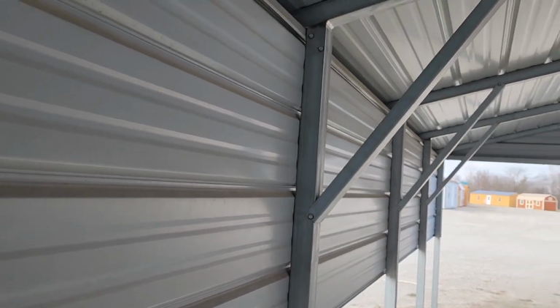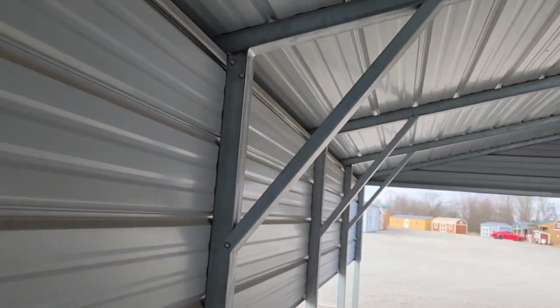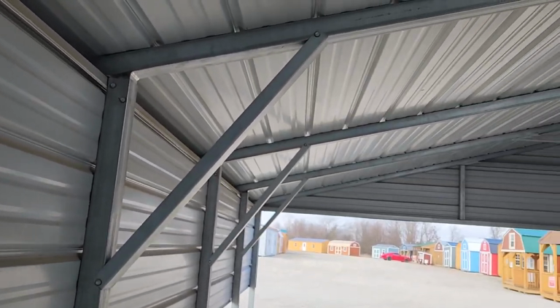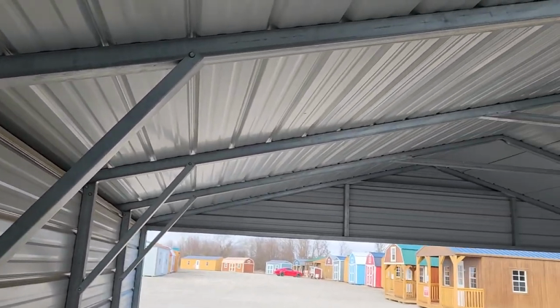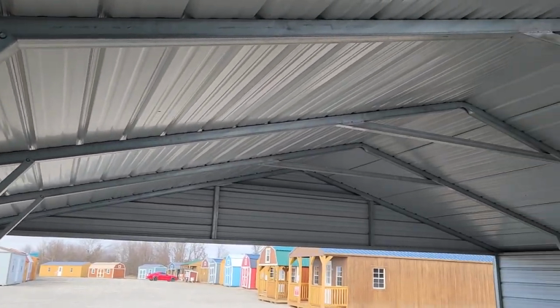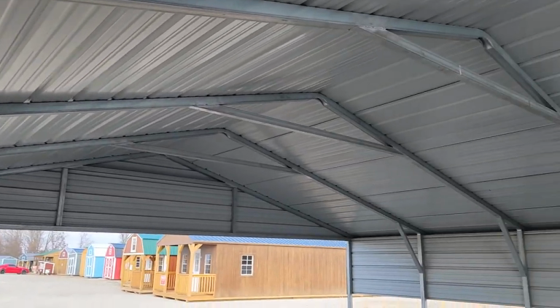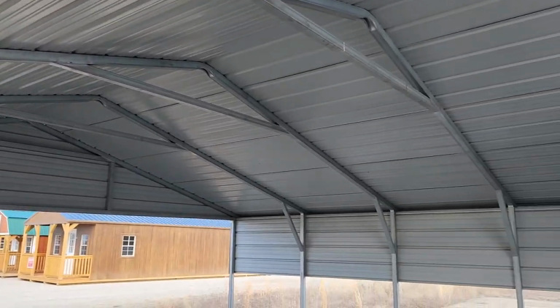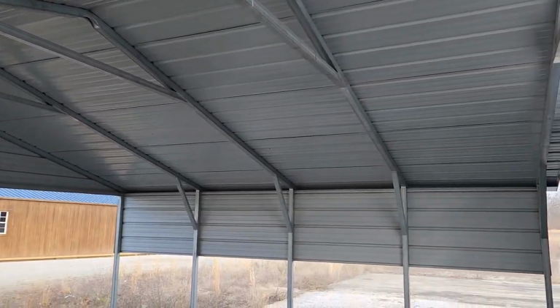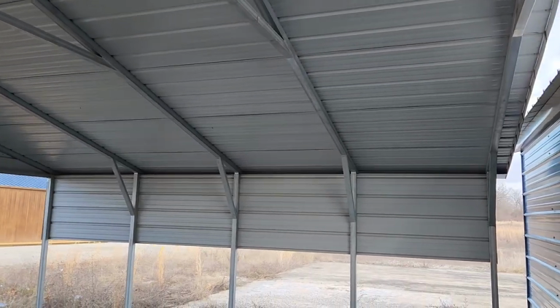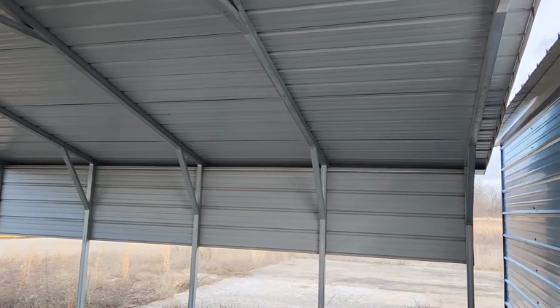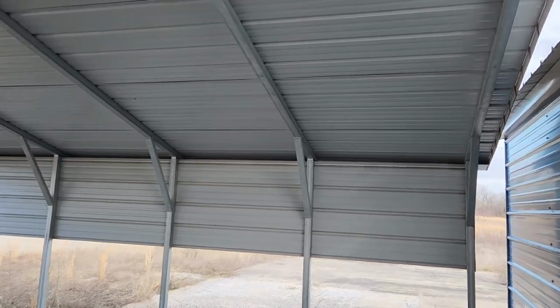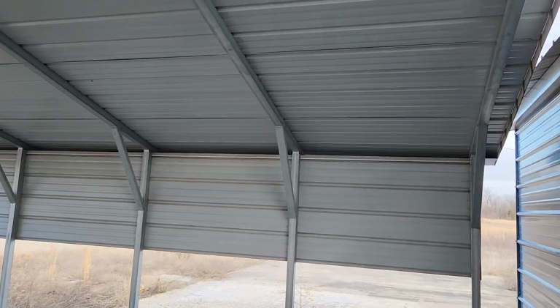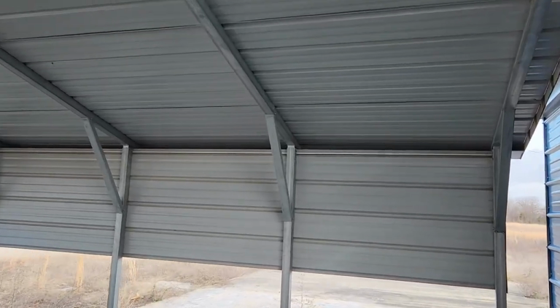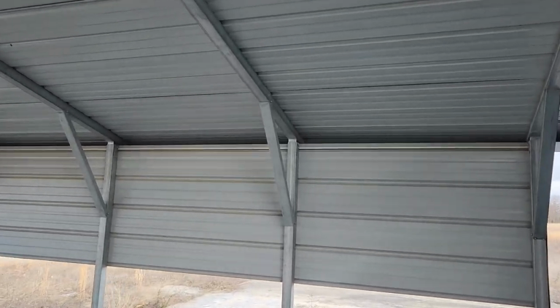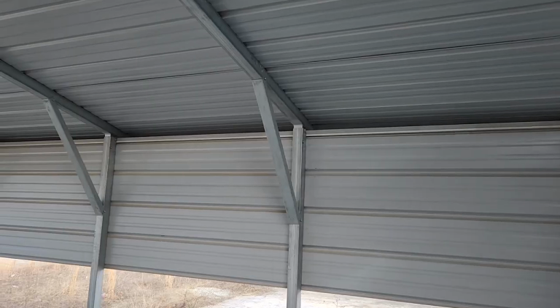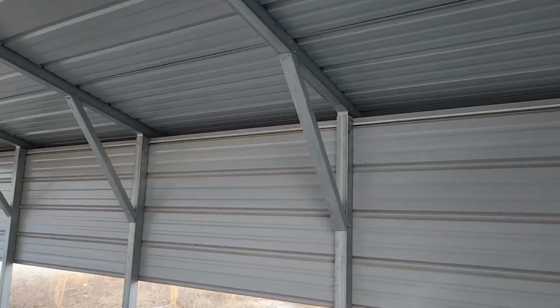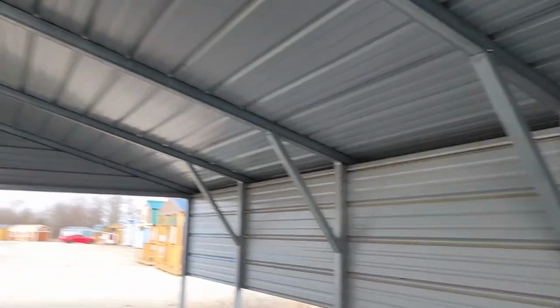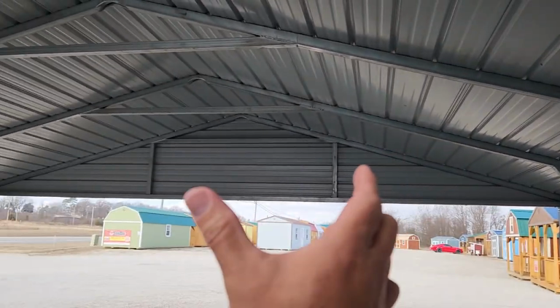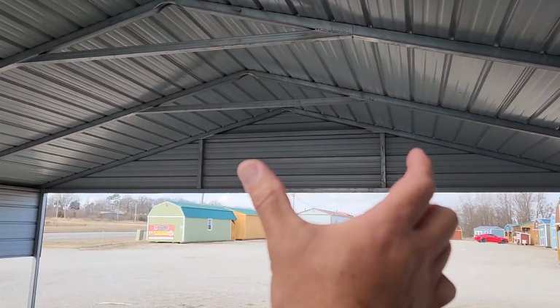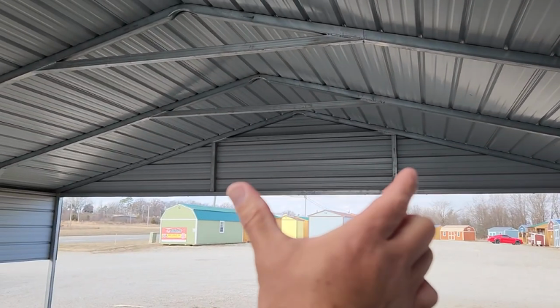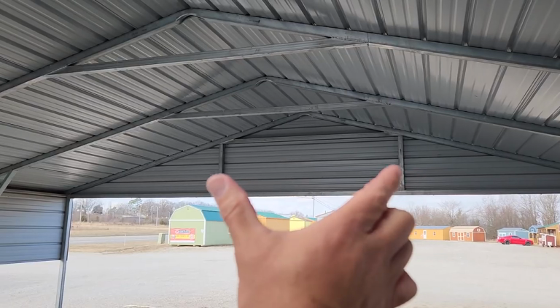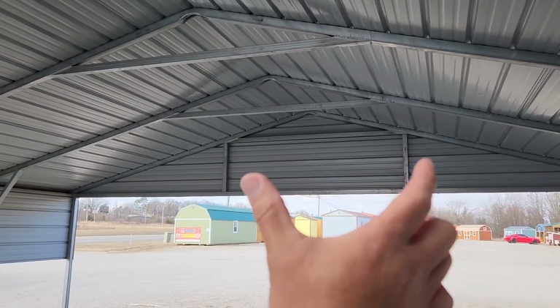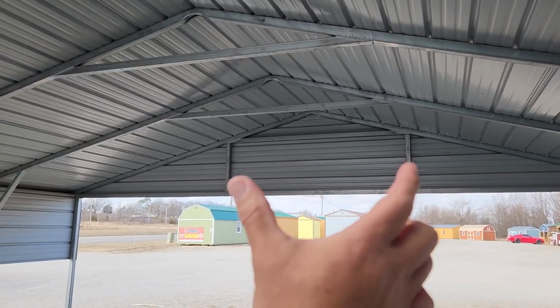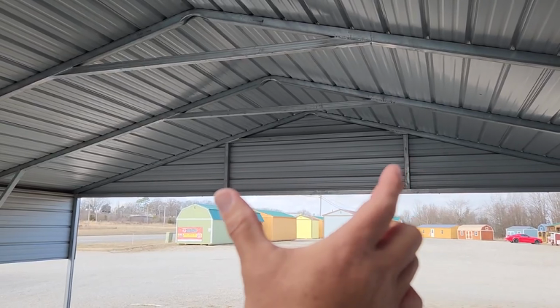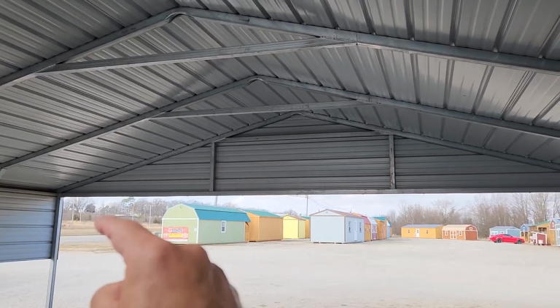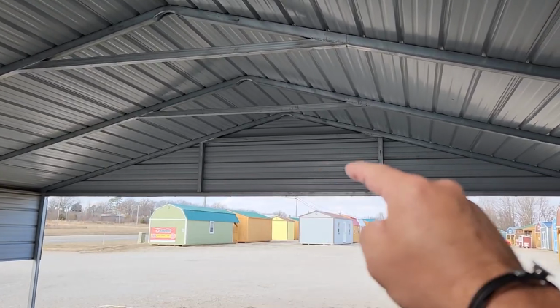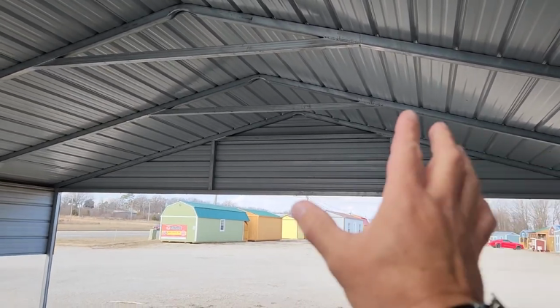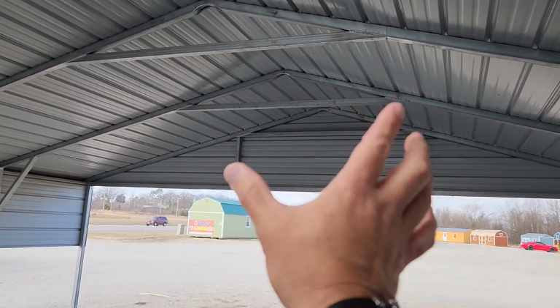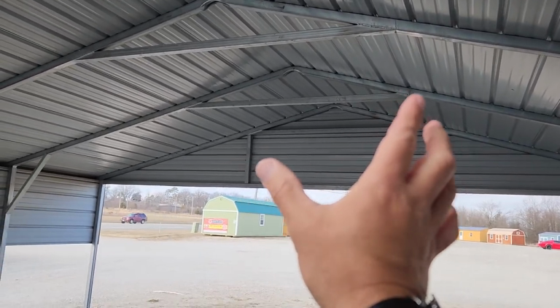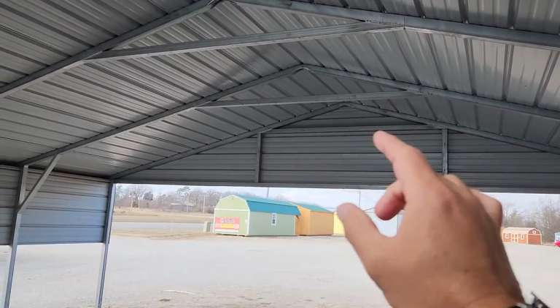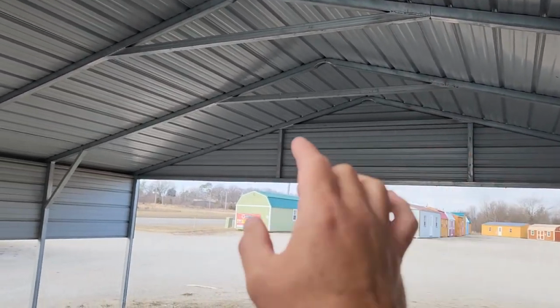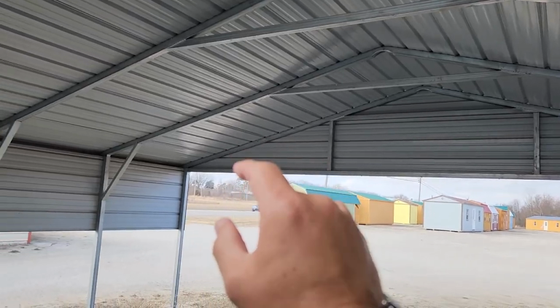Hi folks, I'm inside of a standard metal carport and I want to talk to you about the standard options that are available to you. First, let's talk about the width. We start at 10 feet wide and we scale out to 40 feet if that's what you want. This one's a 20 foot wide.